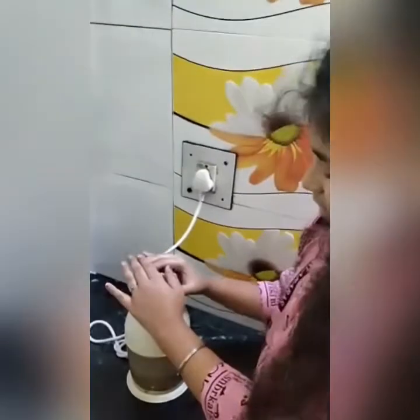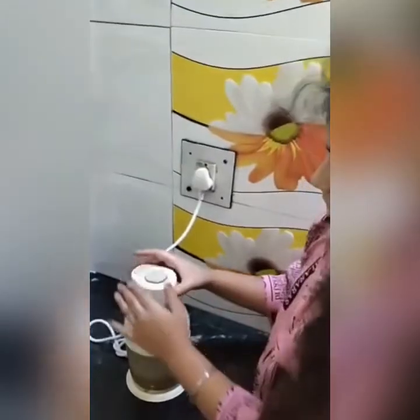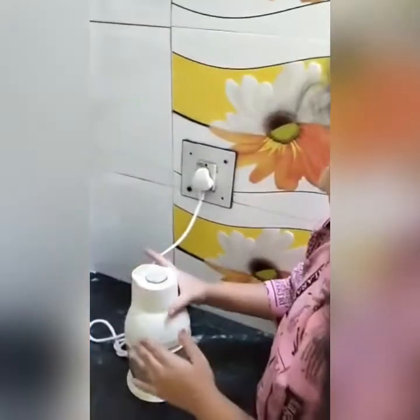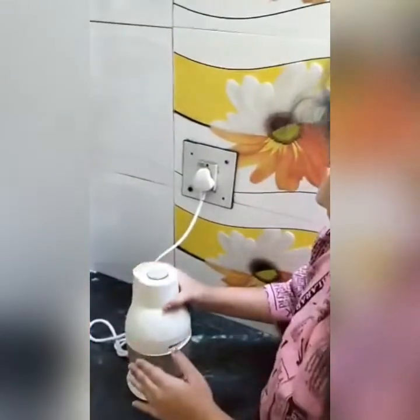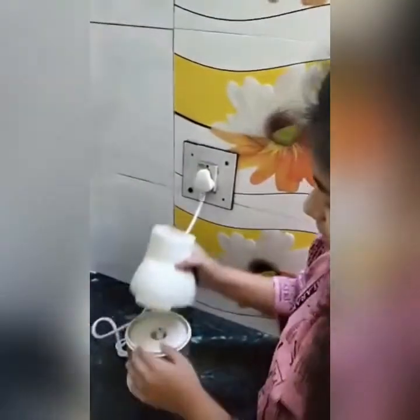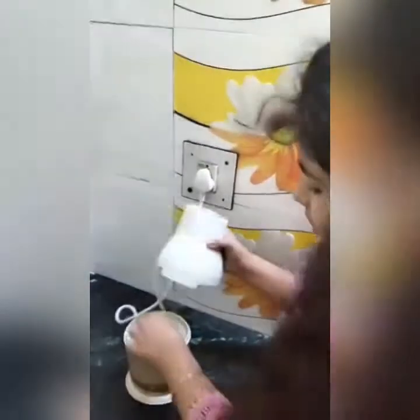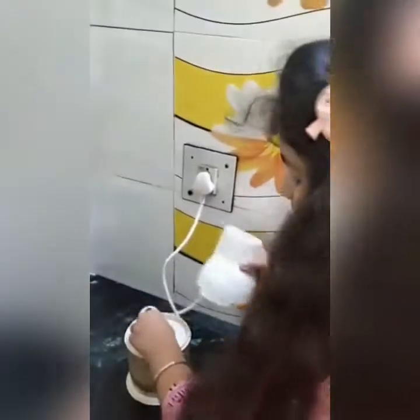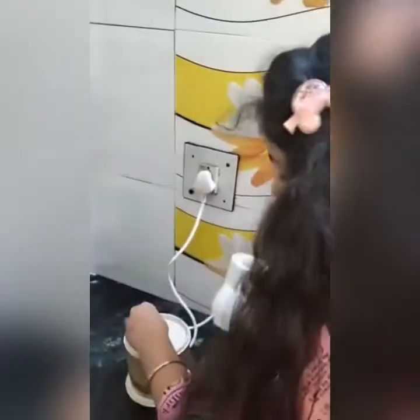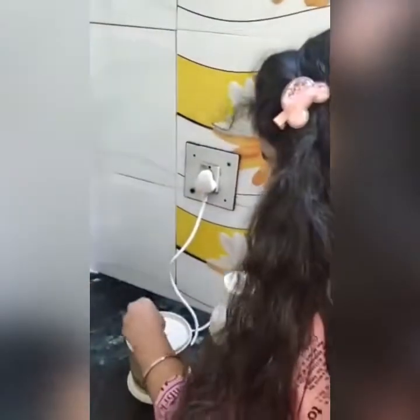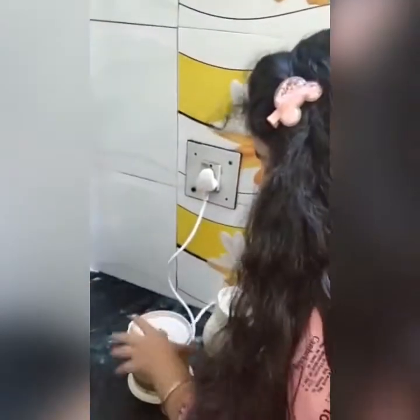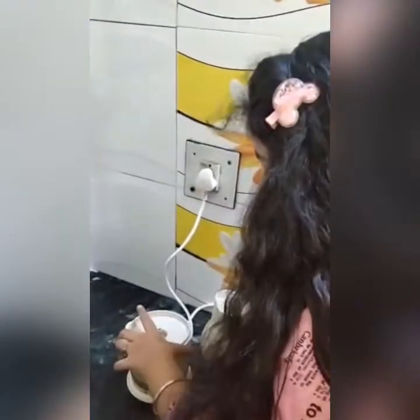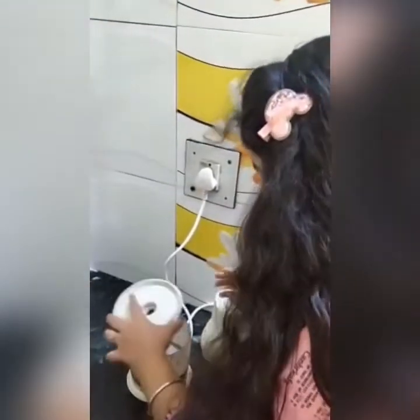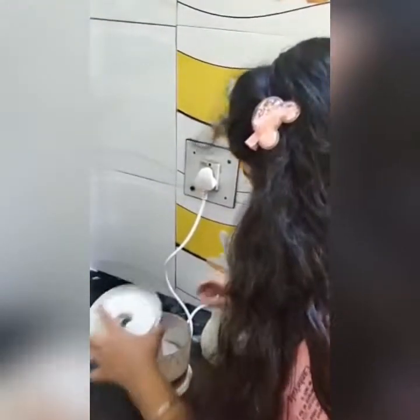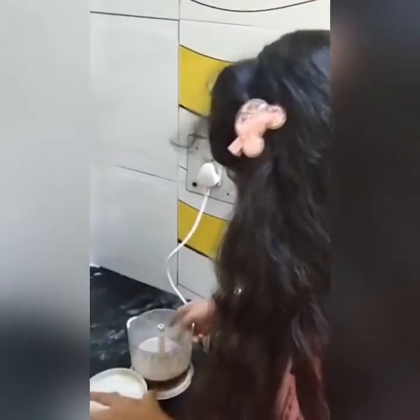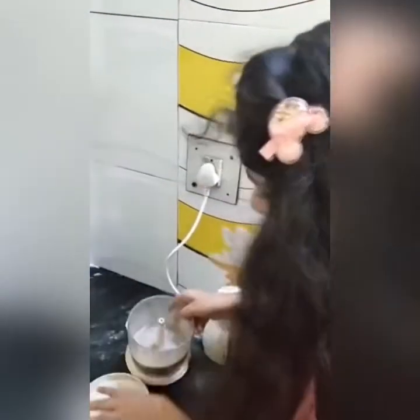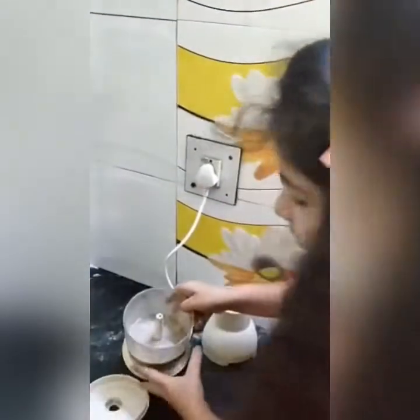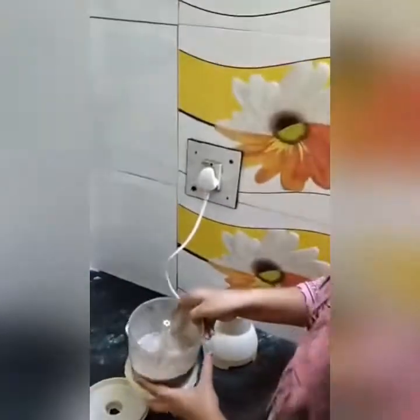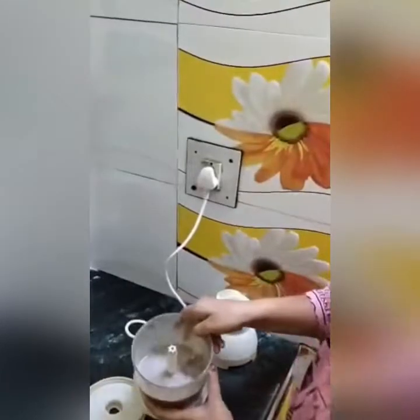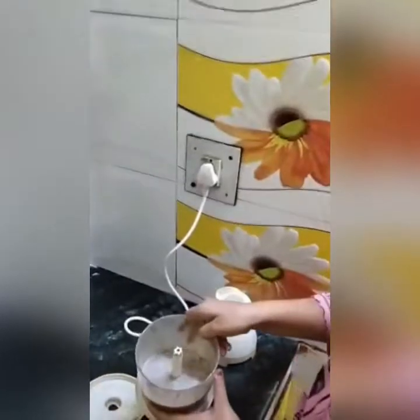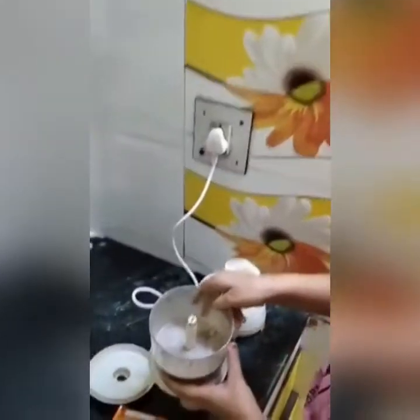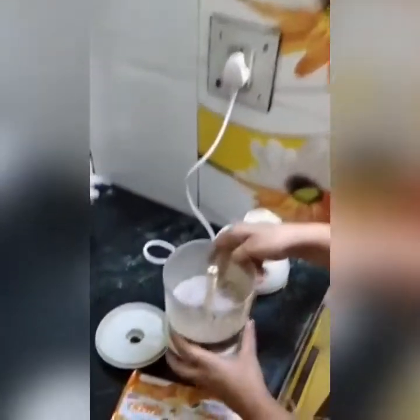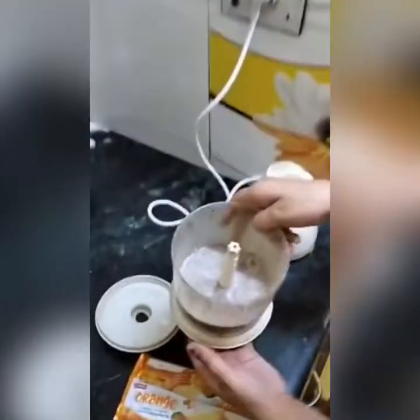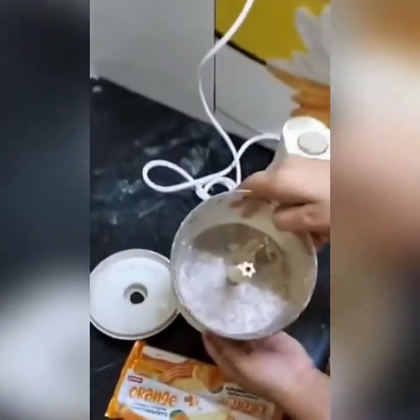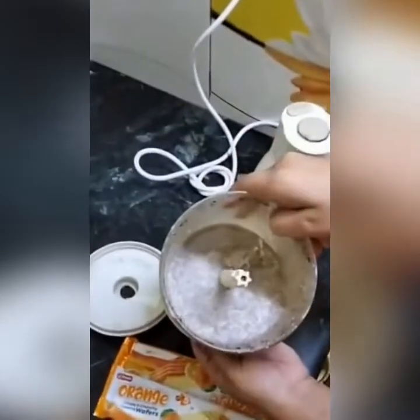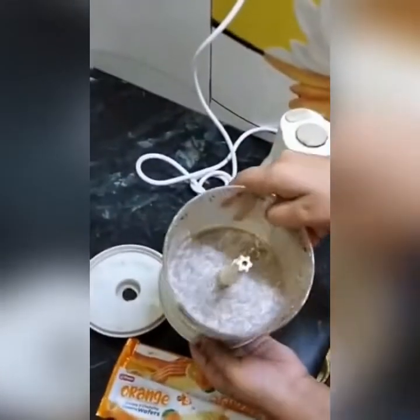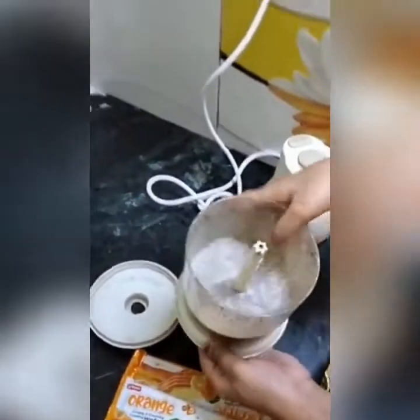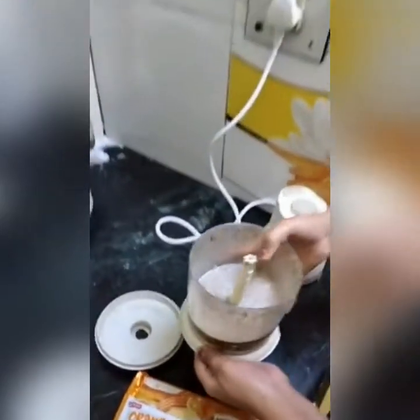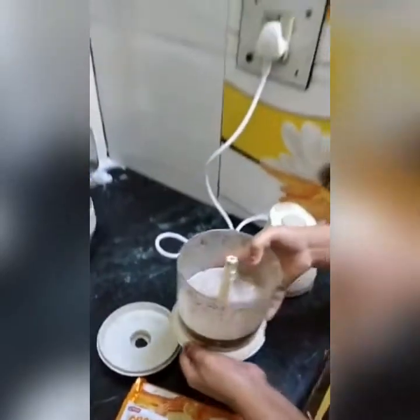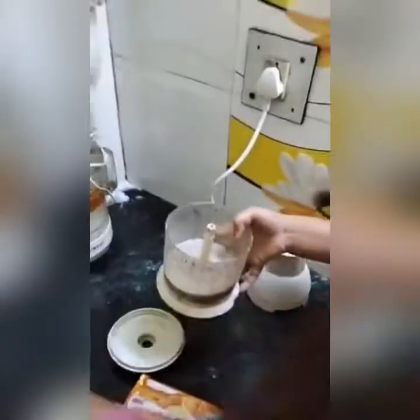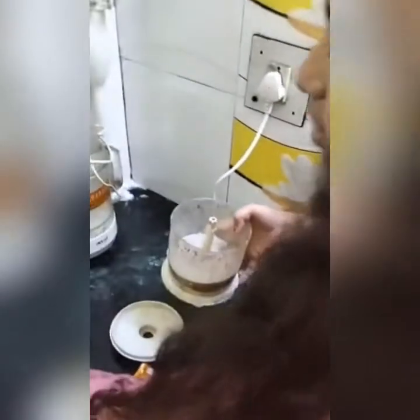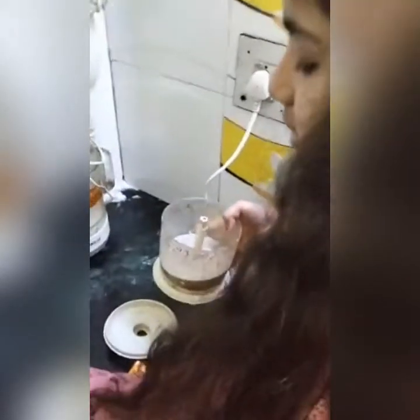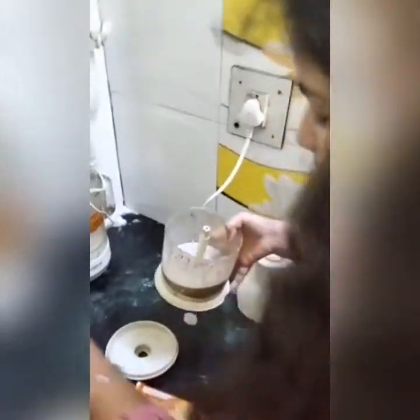Now our Oreo shake is blended — you can see. Now, we will pour the milk into the glass.